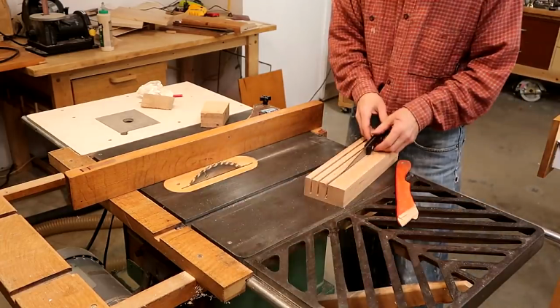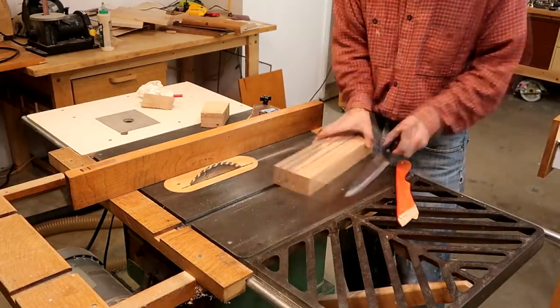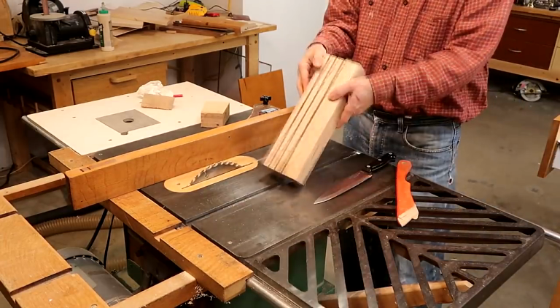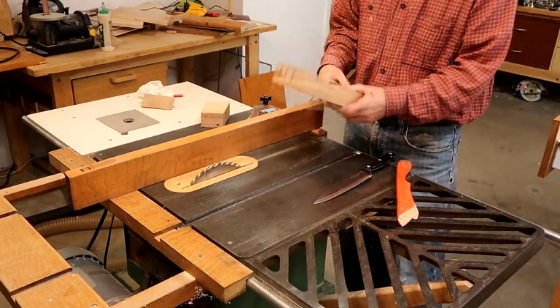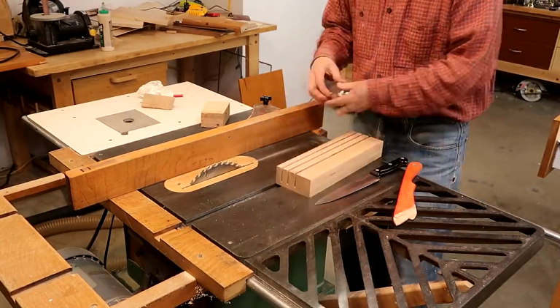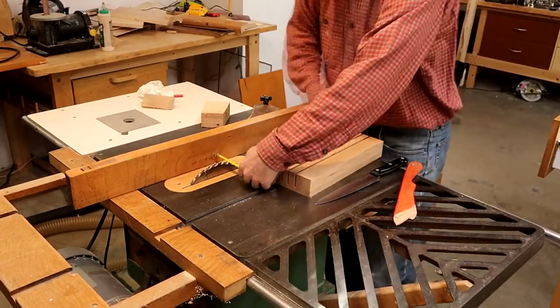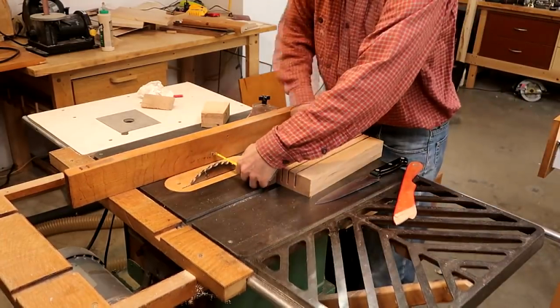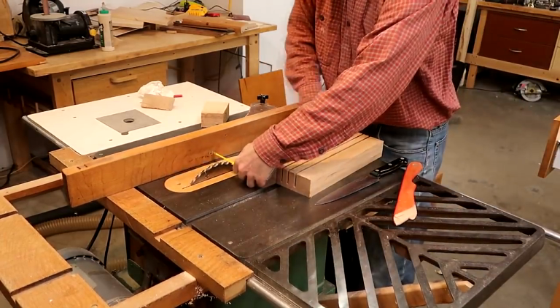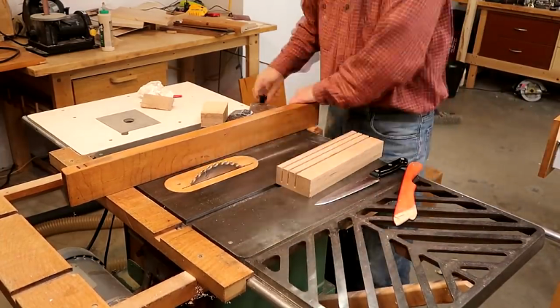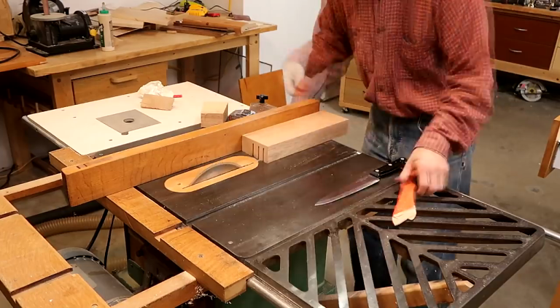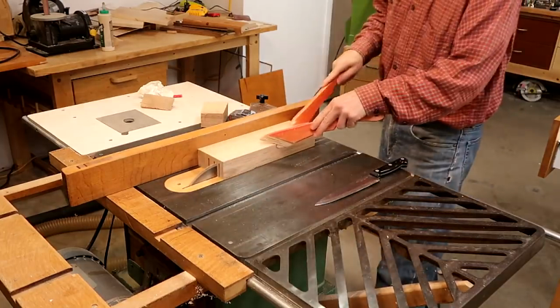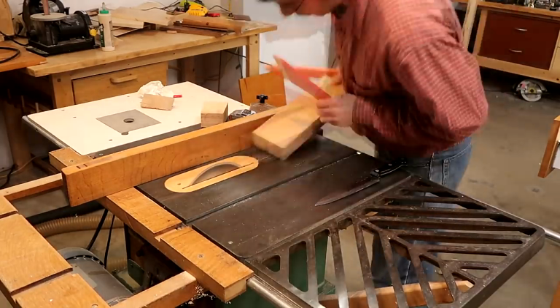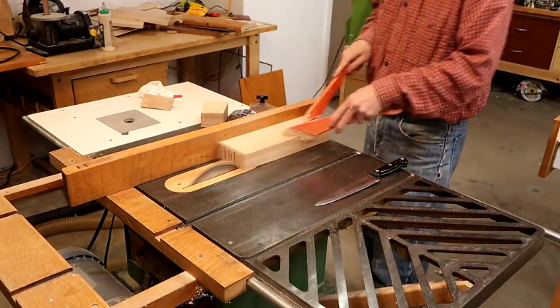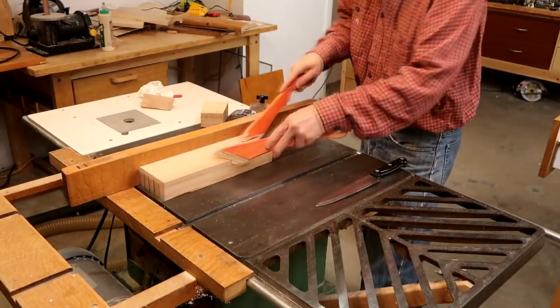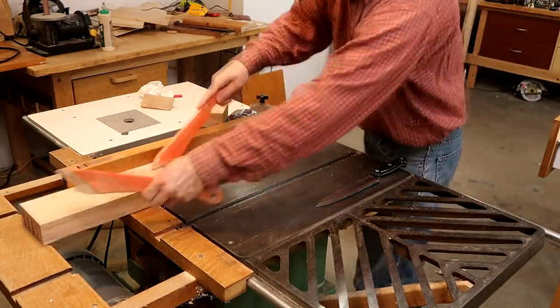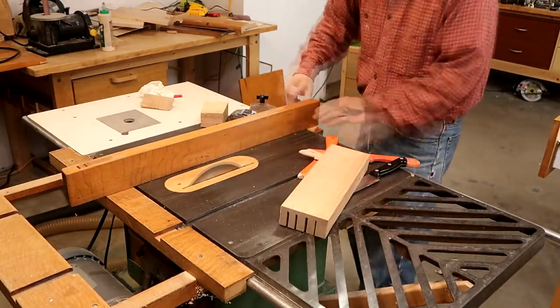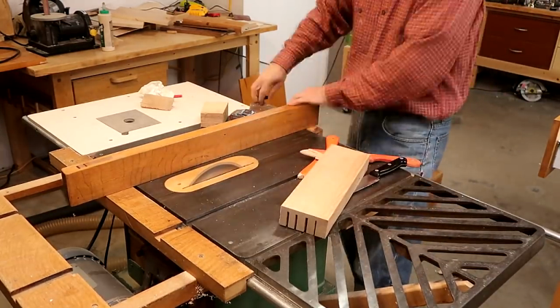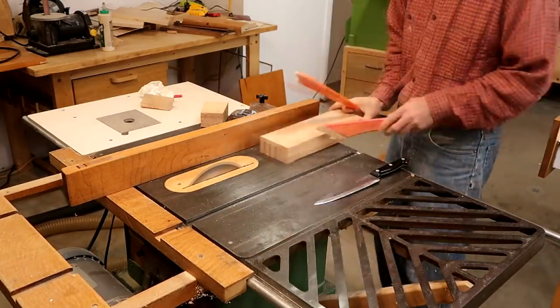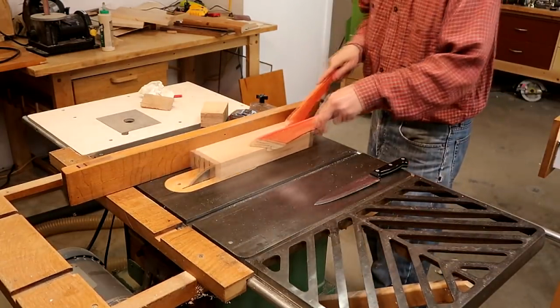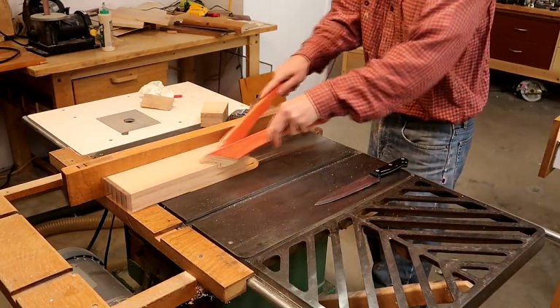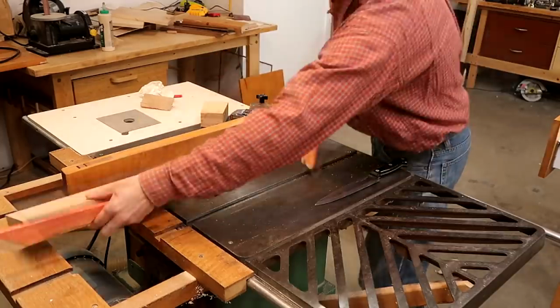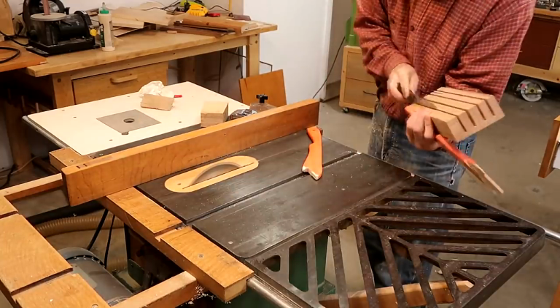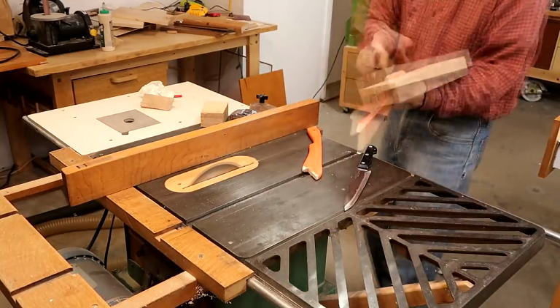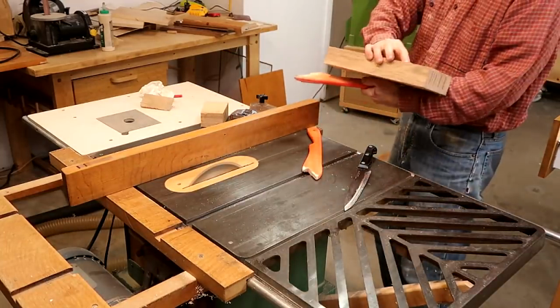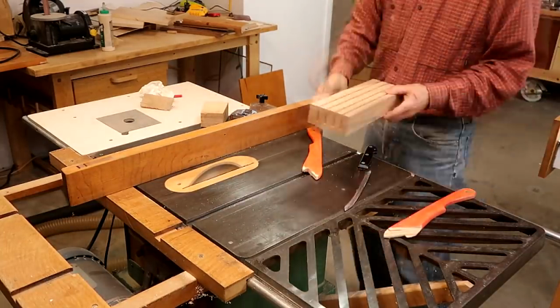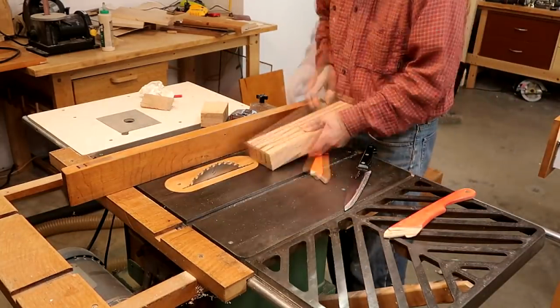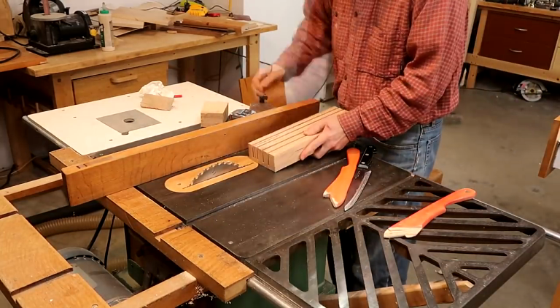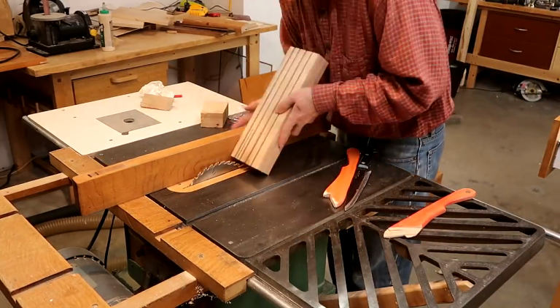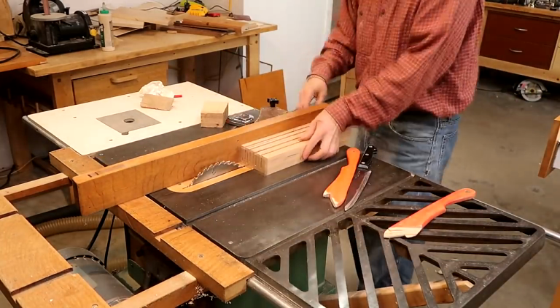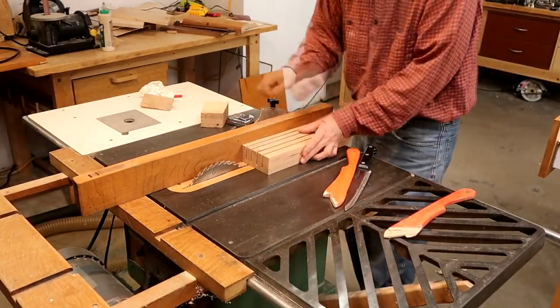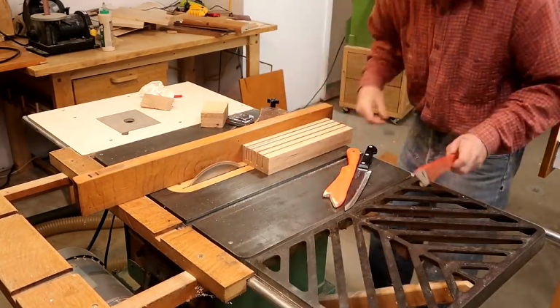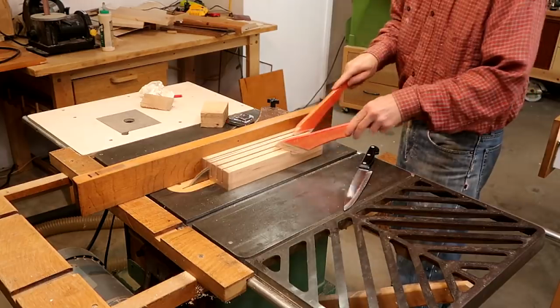I decided to cut one more slot except I cut that from the wrong end, so I have a cut that shouldn't be there. I just fixed that by cutting off that part of the block and making another slot somewhere else.